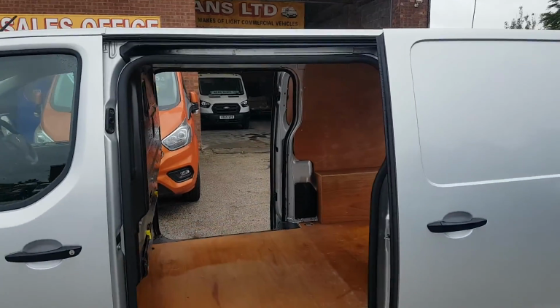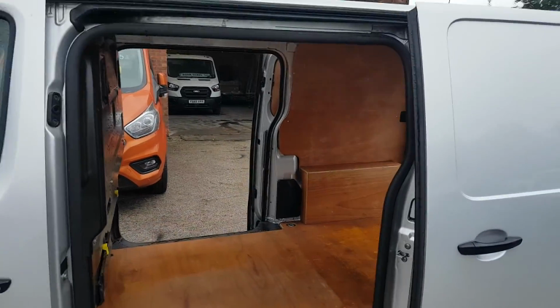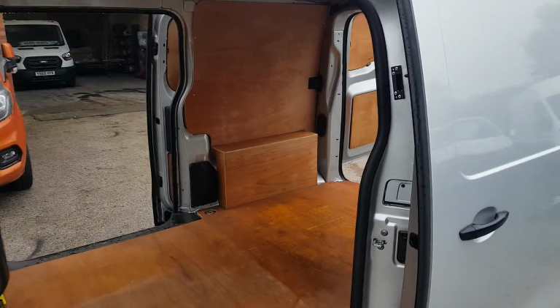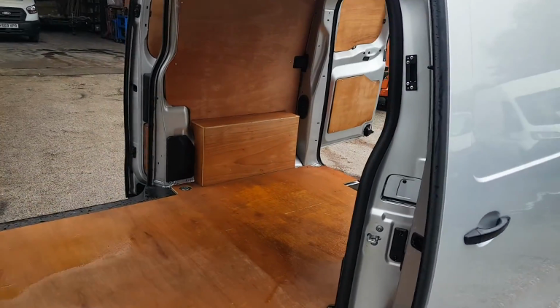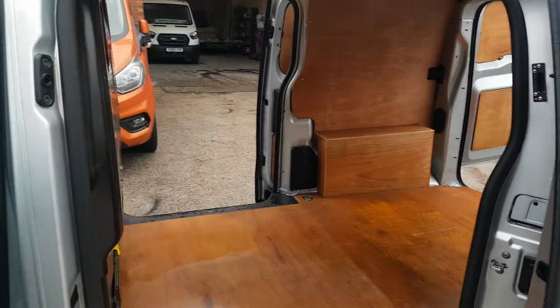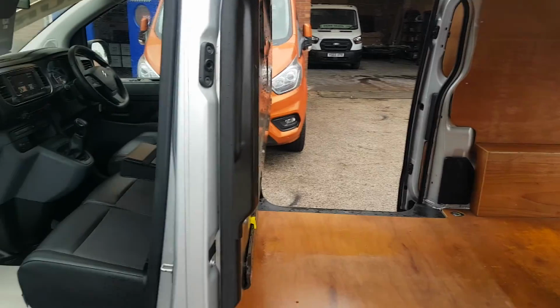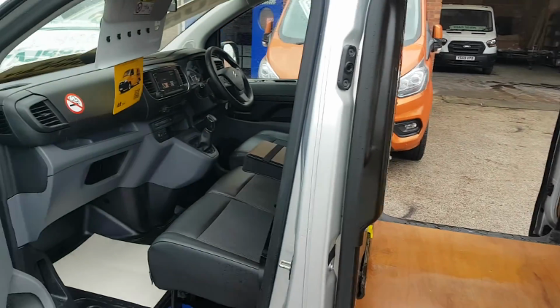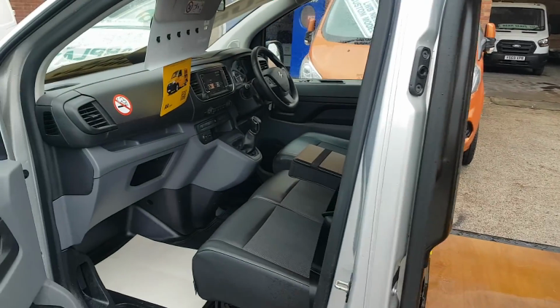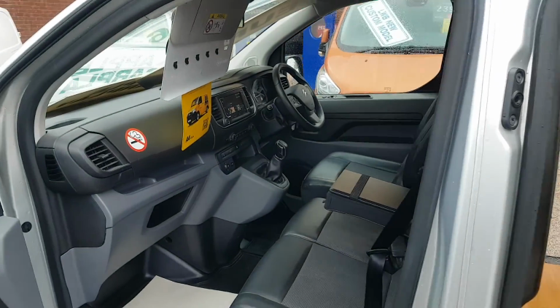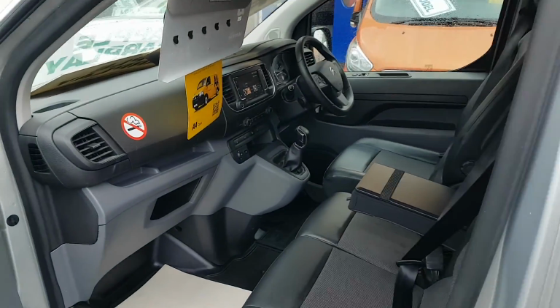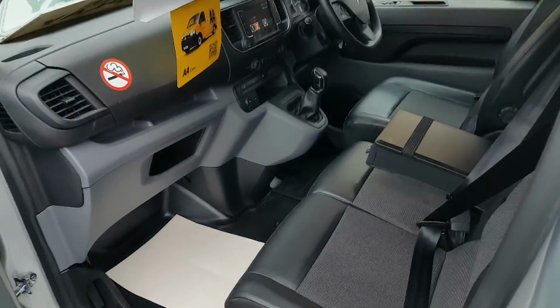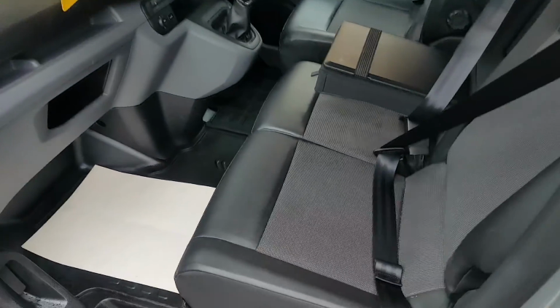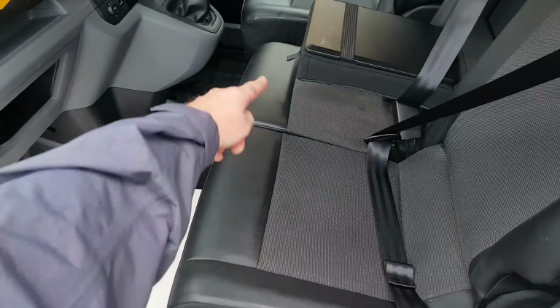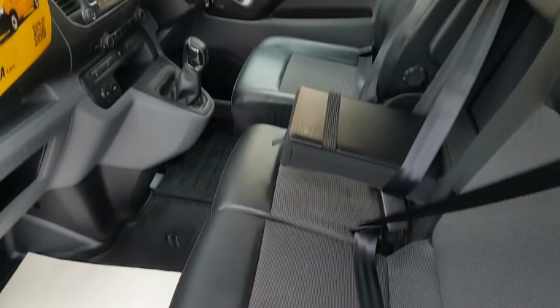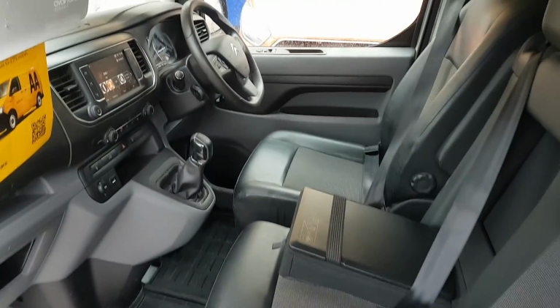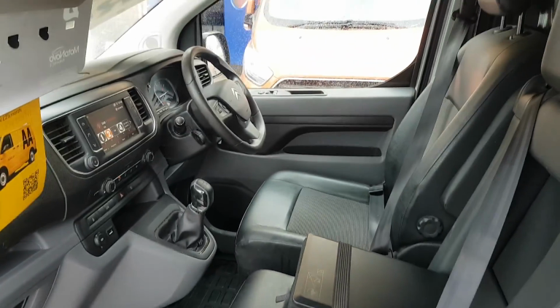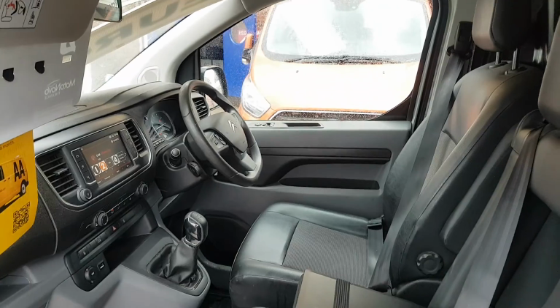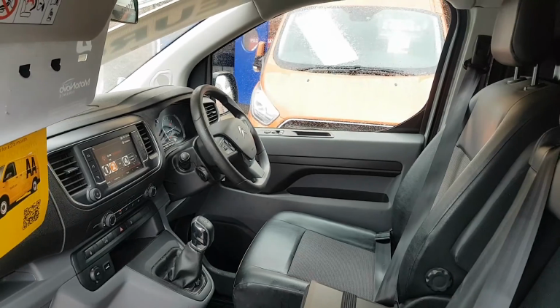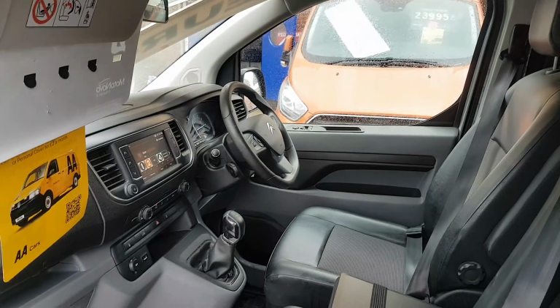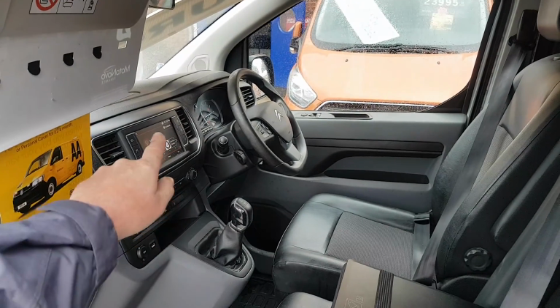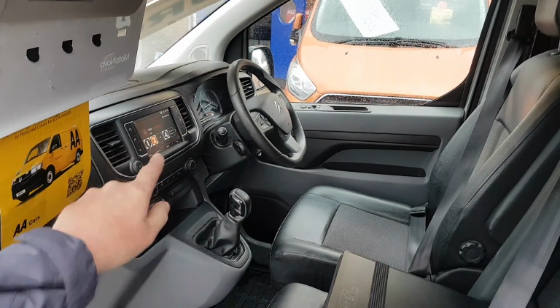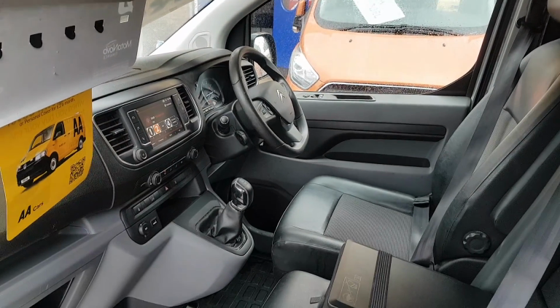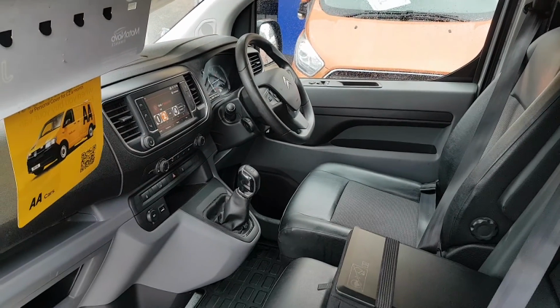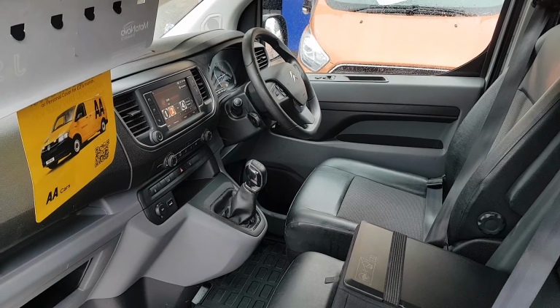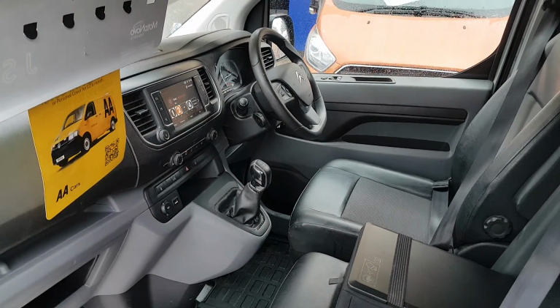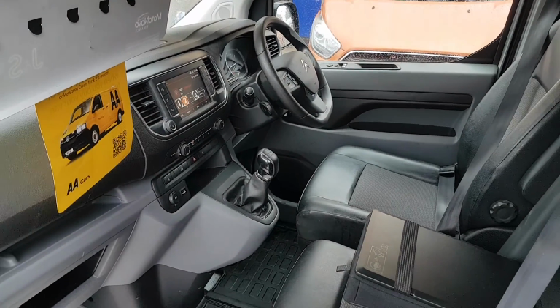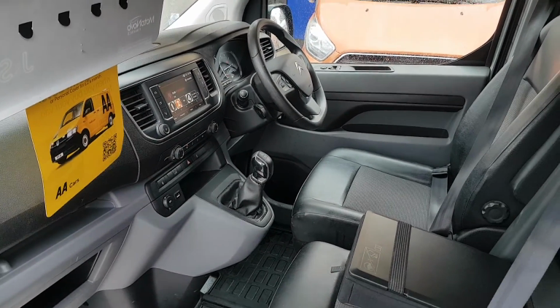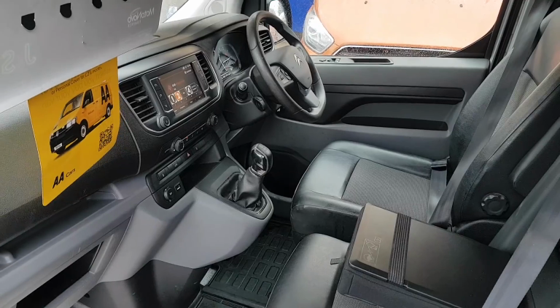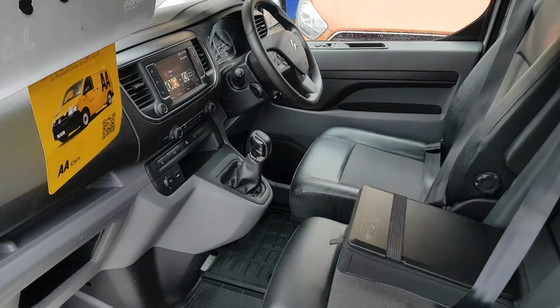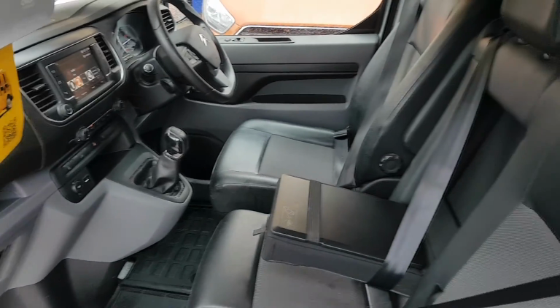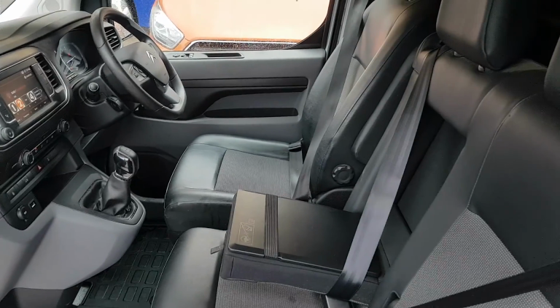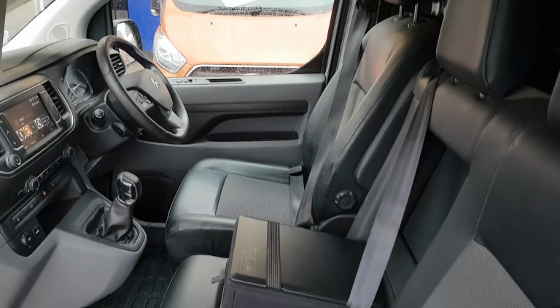All the tires are matching Continentals. It is the Enterprise model so they do have a few extras — three-seater cab, flat bottom steering wheel. This is your Apple CarPlay, you can connect all your phones to it for Google Maps, air conditioning, armrest.